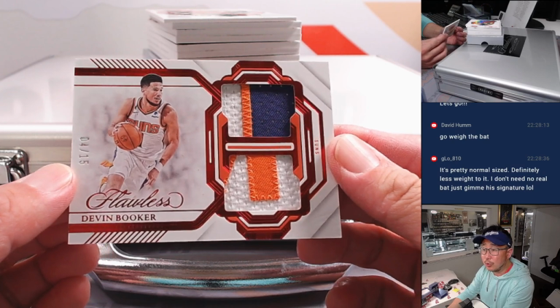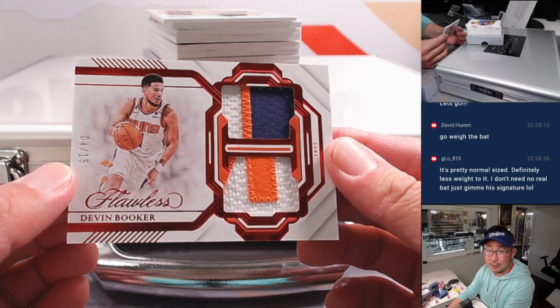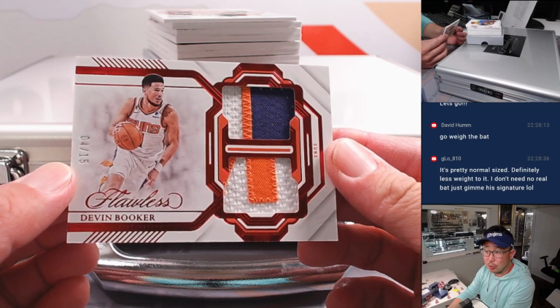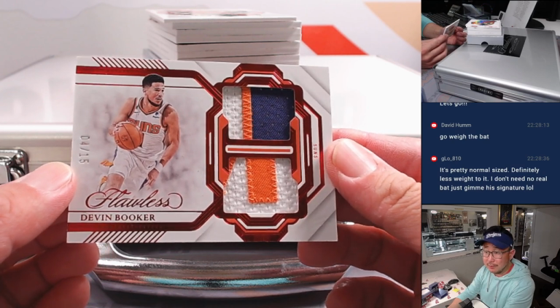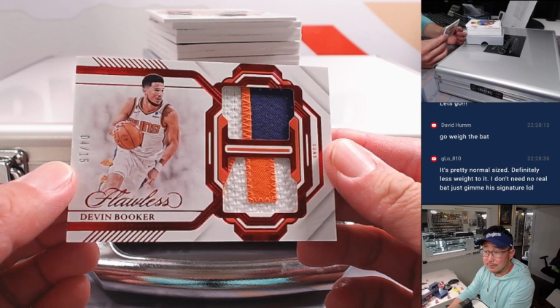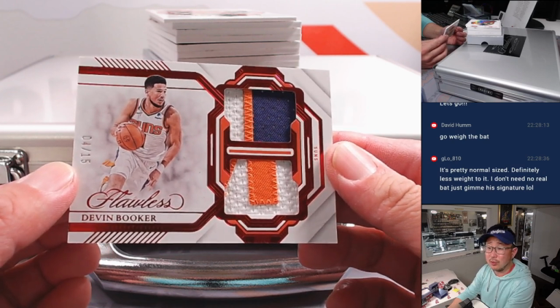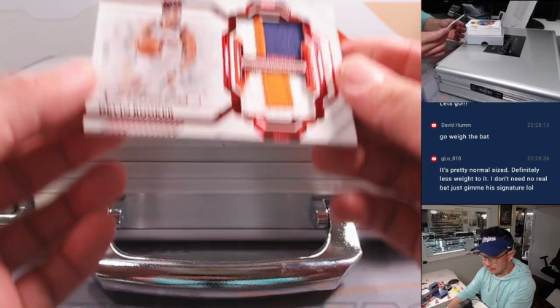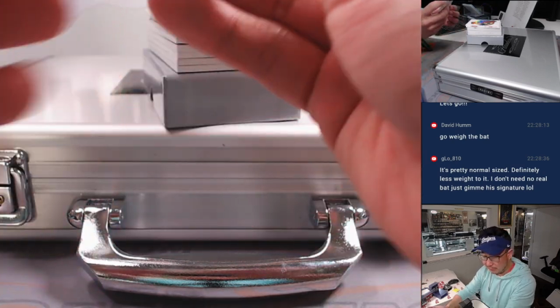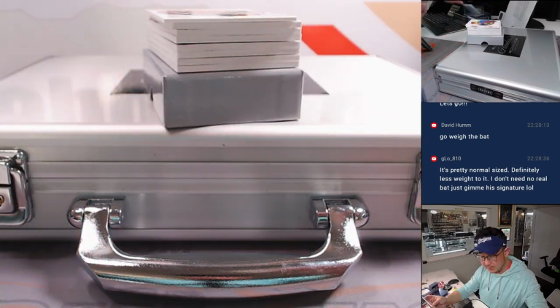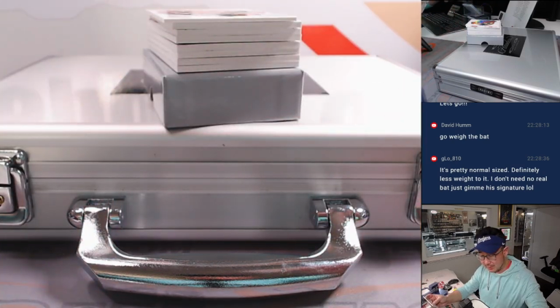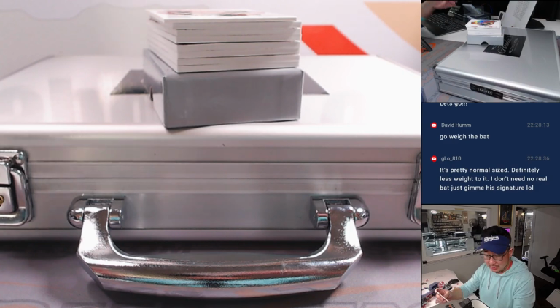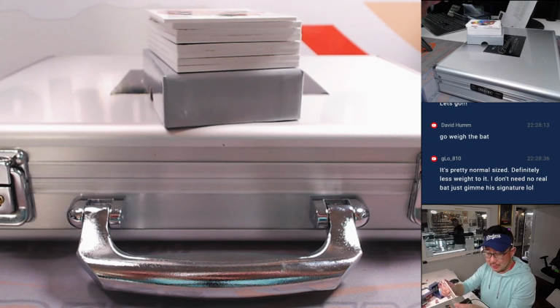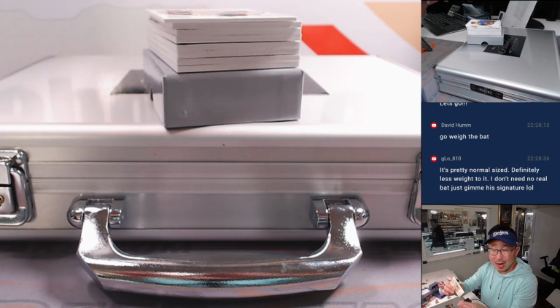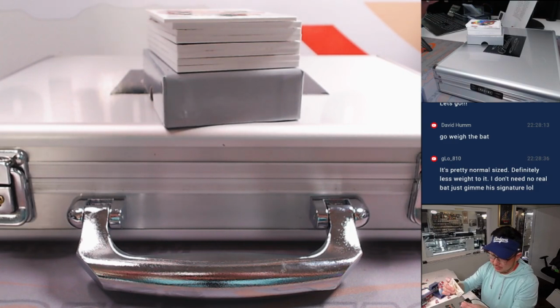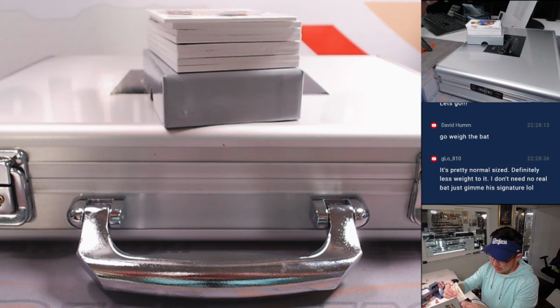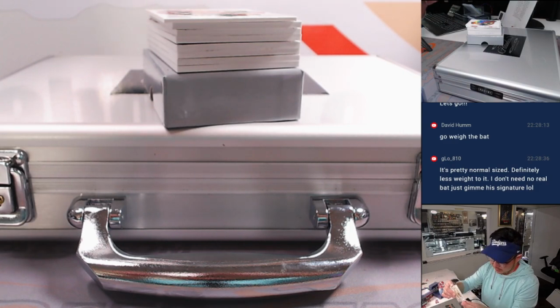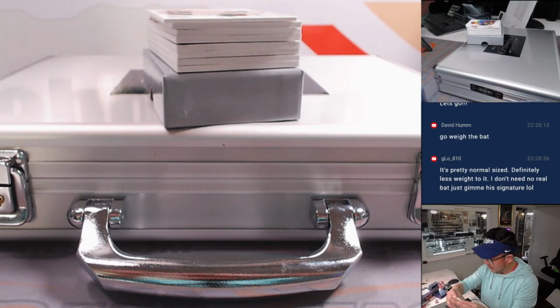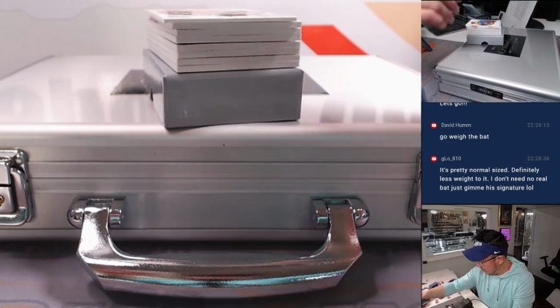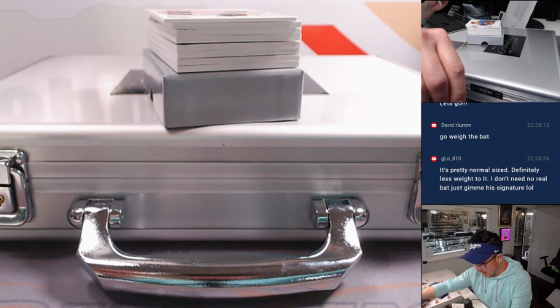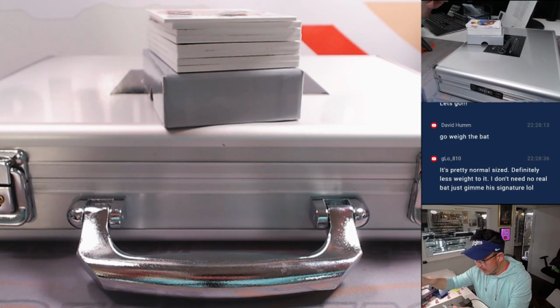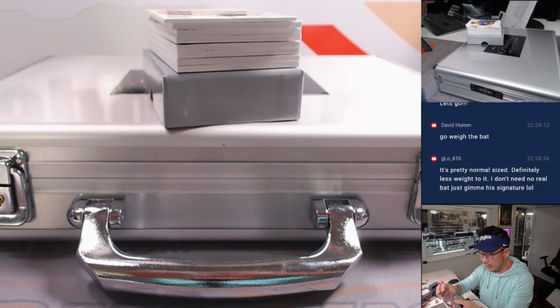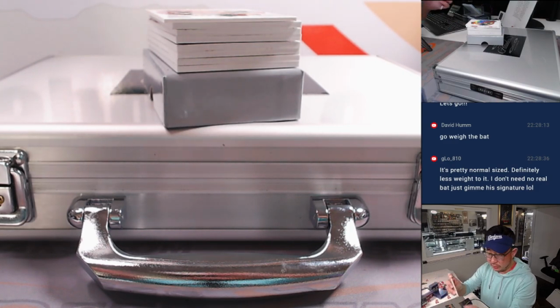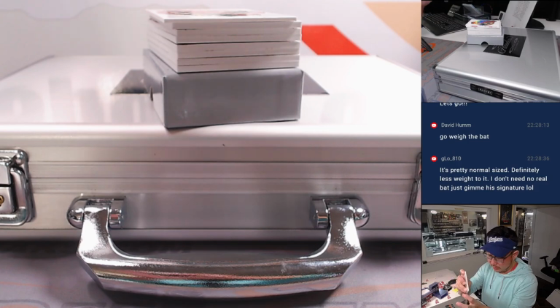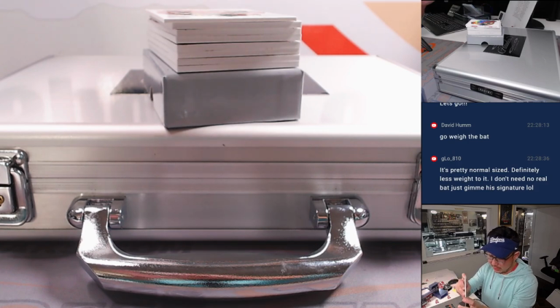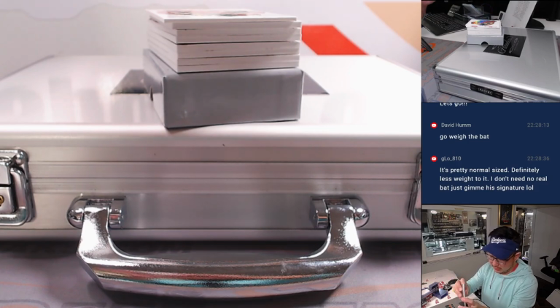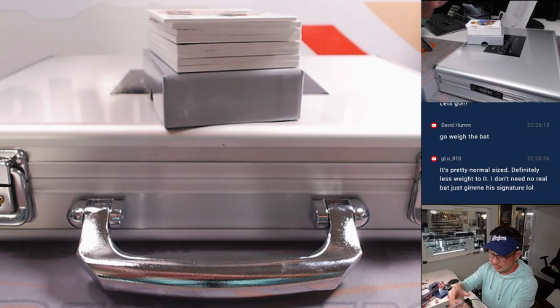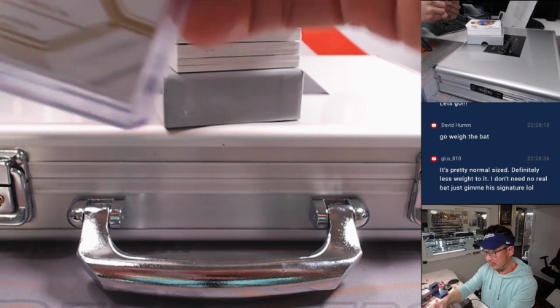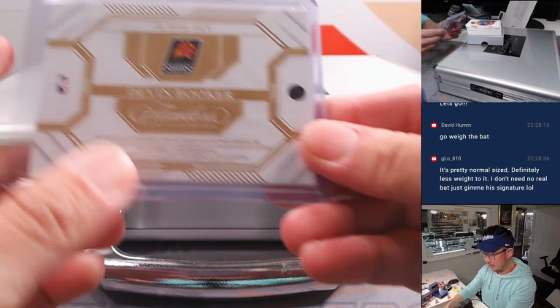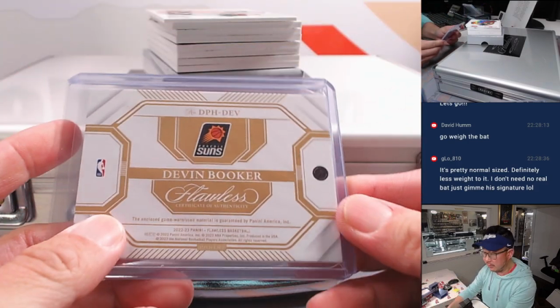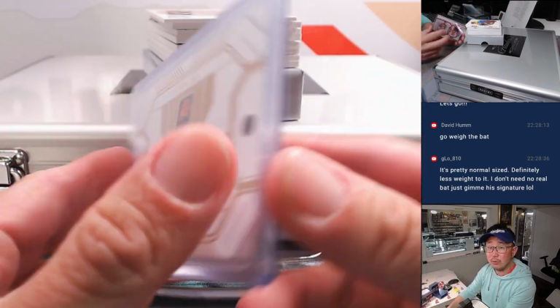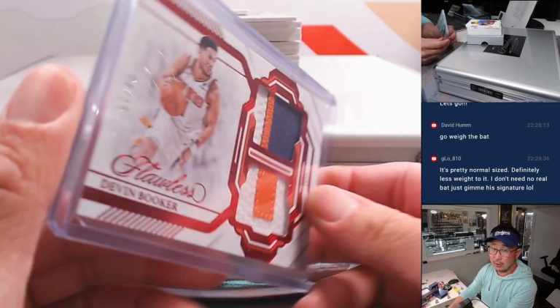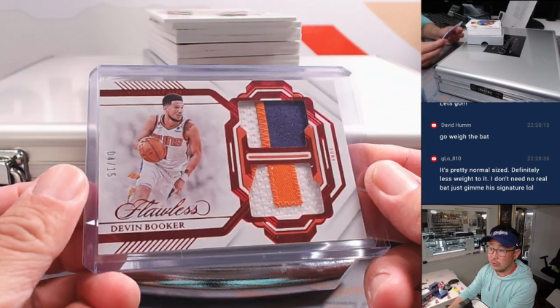Three color, dual relic — Devin Booker, 4 out of 15, Suns. It's going to go to Robert. By the time I get to Phoenix, she'll be rising. She'll leave a note right on the door.